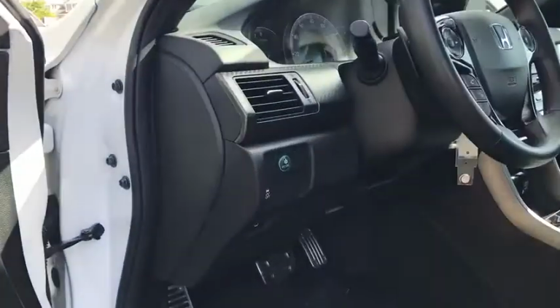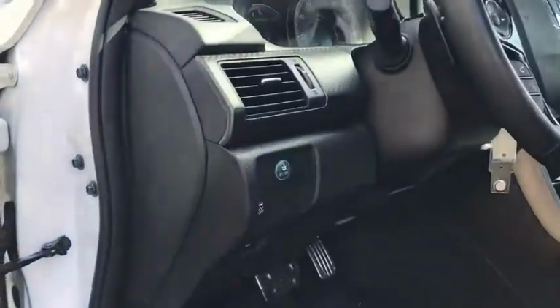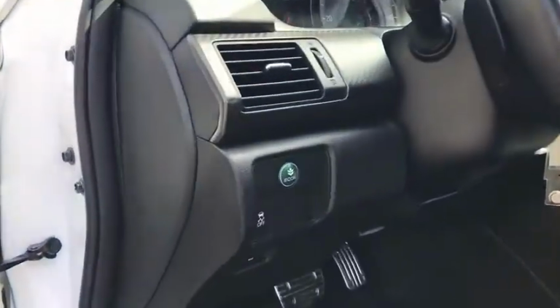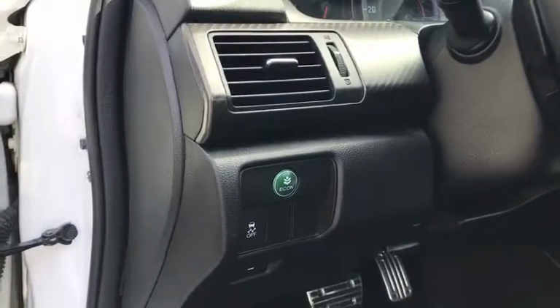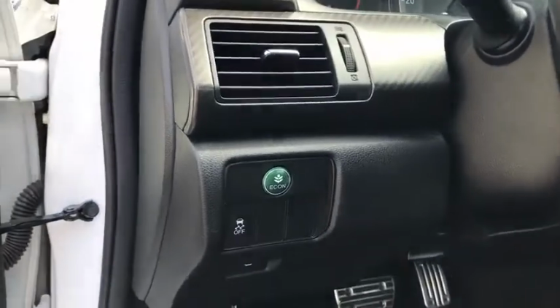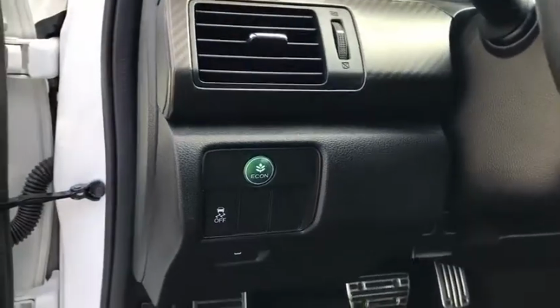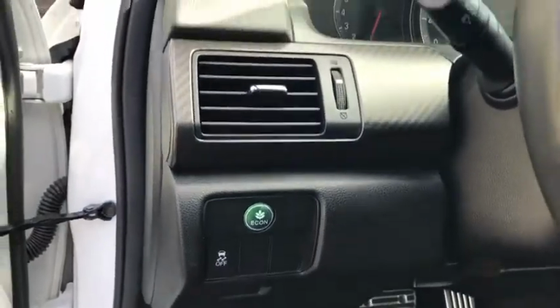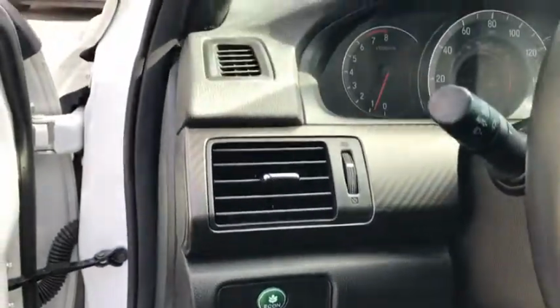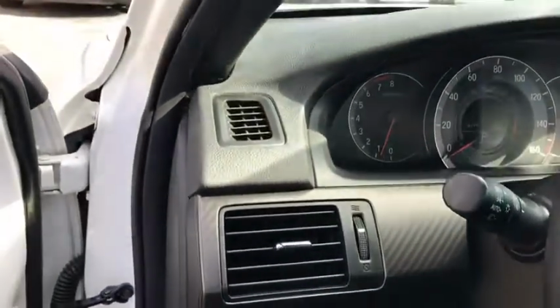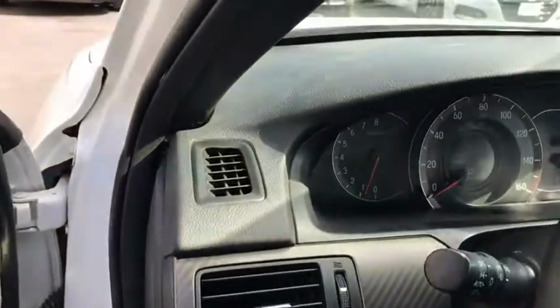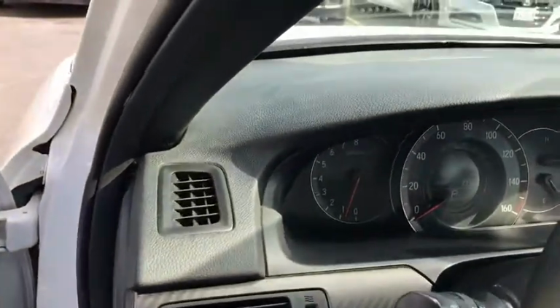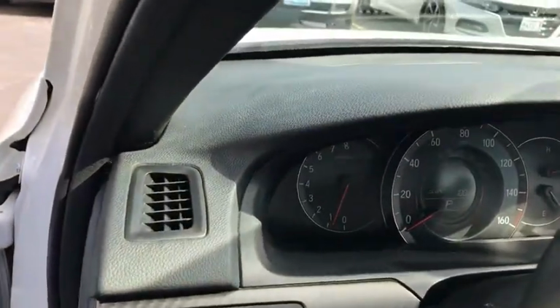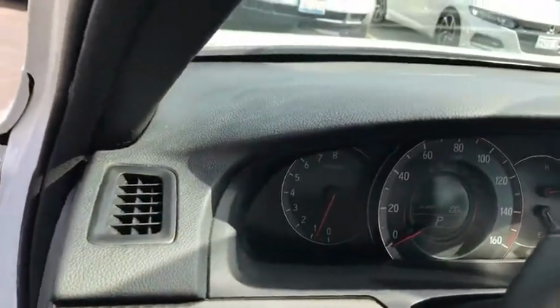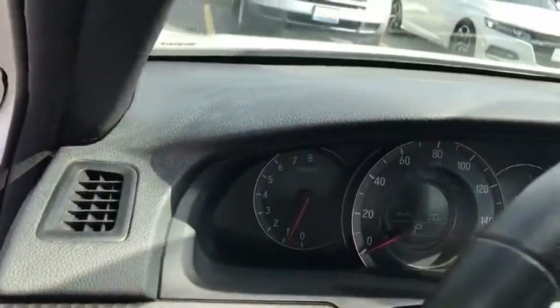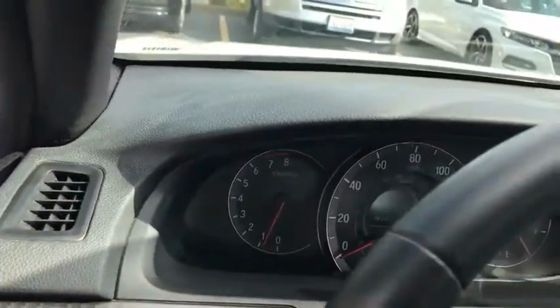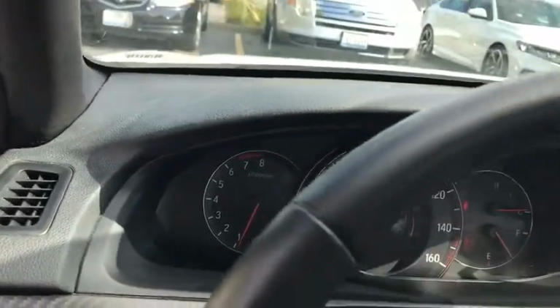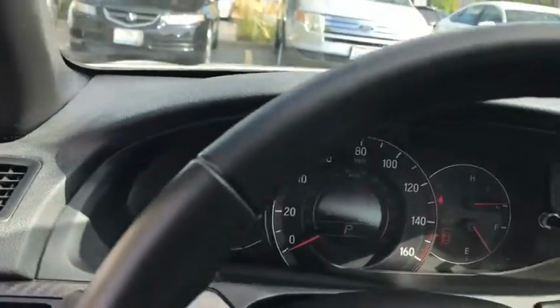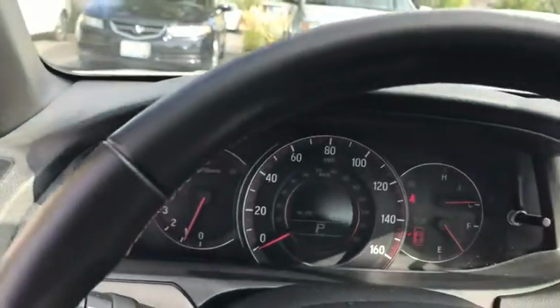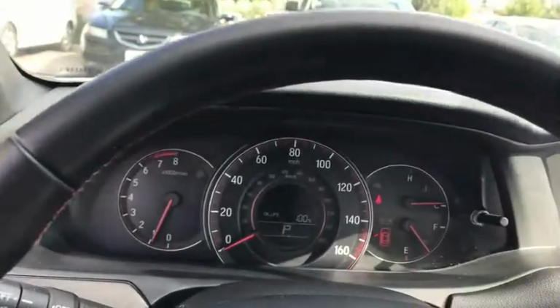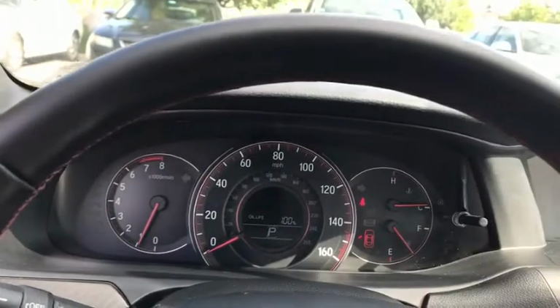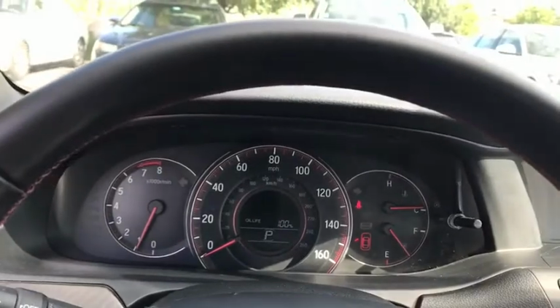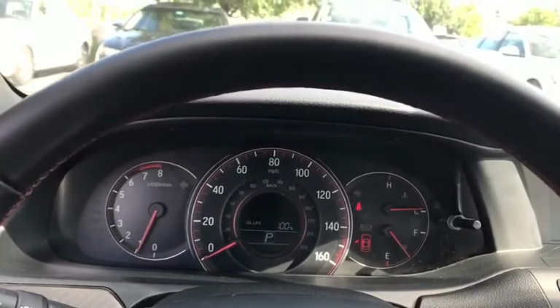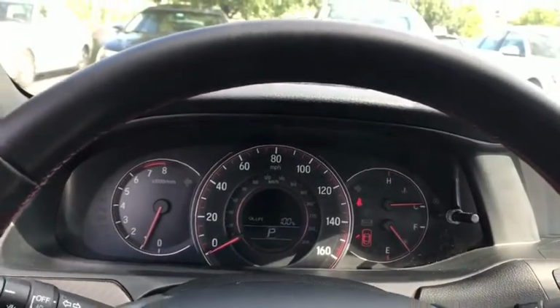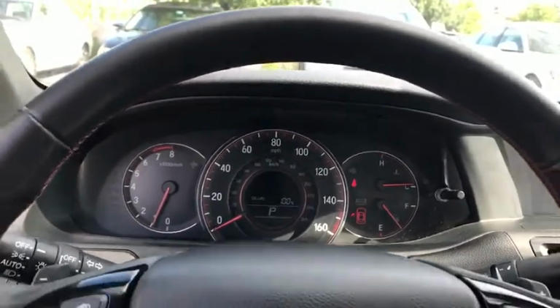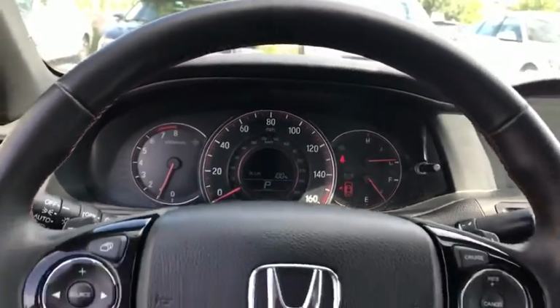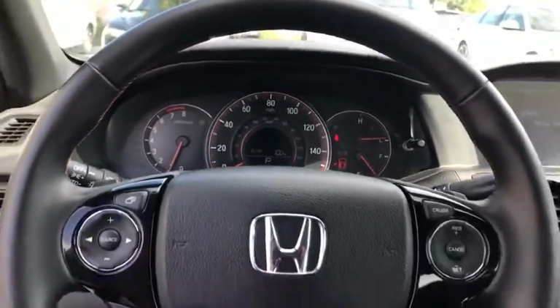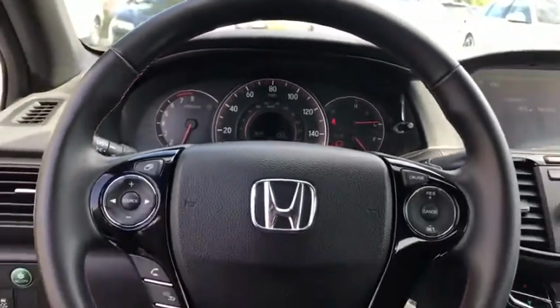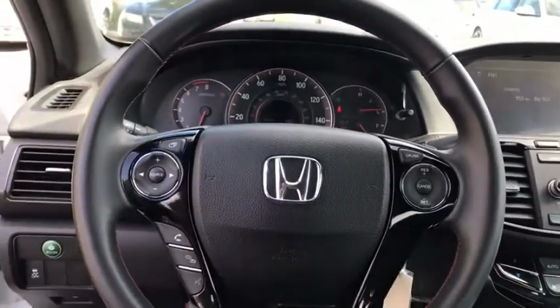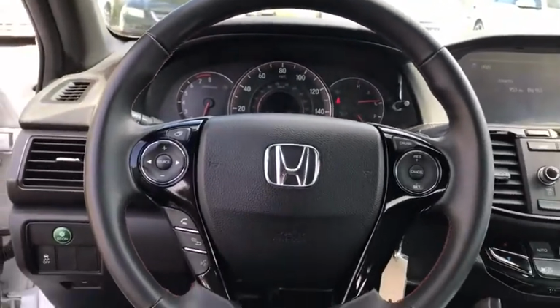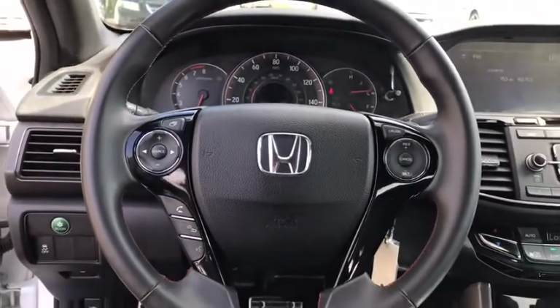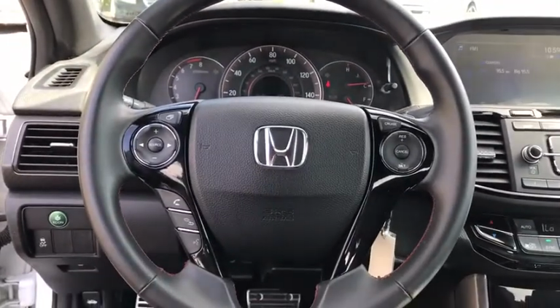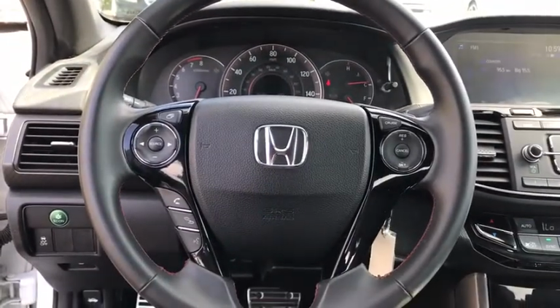Electronic stability control, power windows, trip computer, security system, heated front seats, CD player, panic alarm, brake assist. Come see the car for yourself.